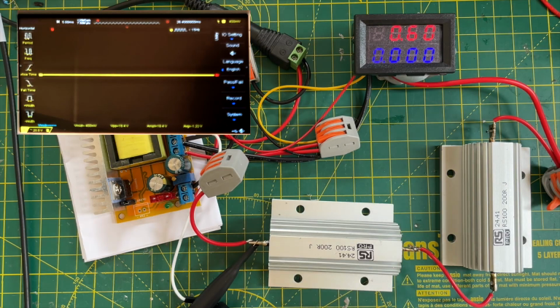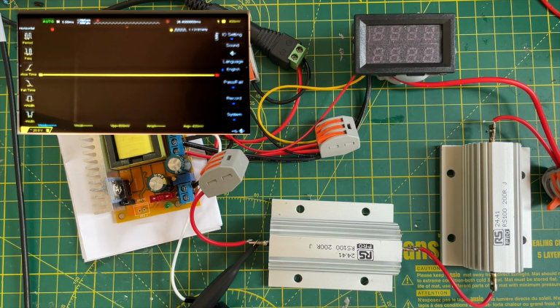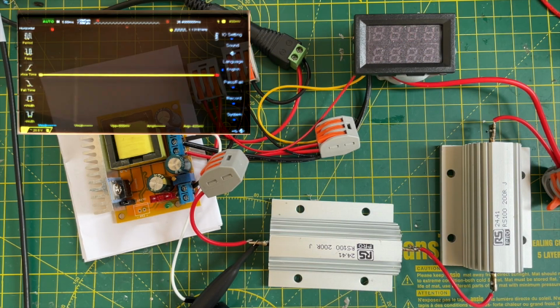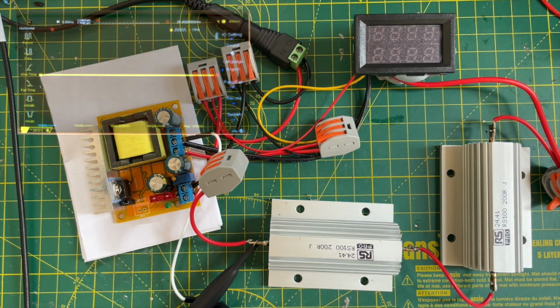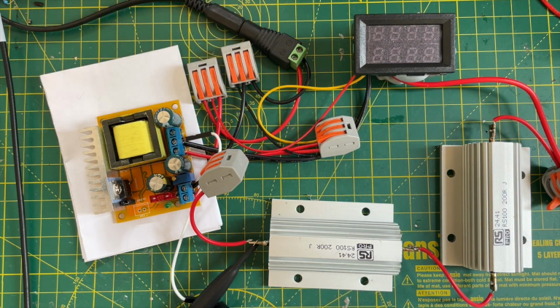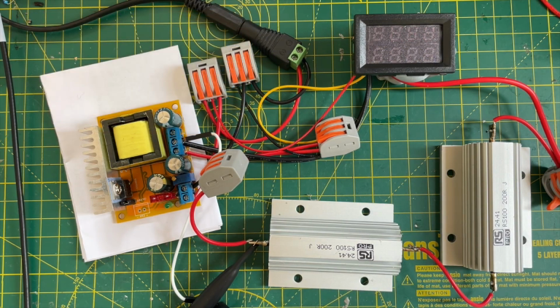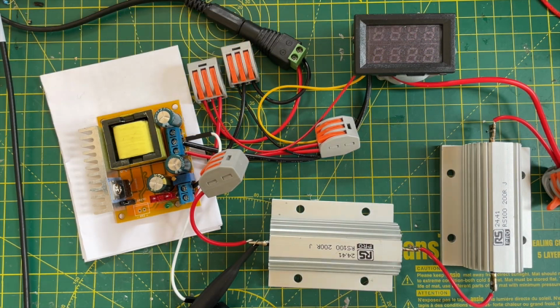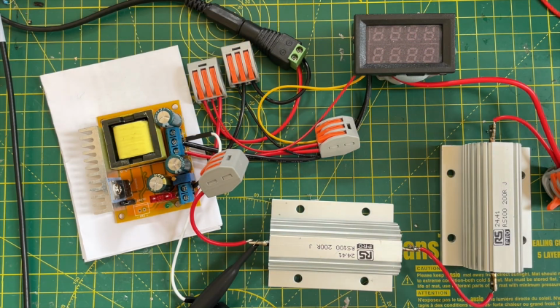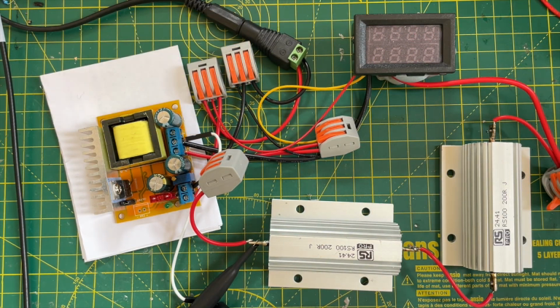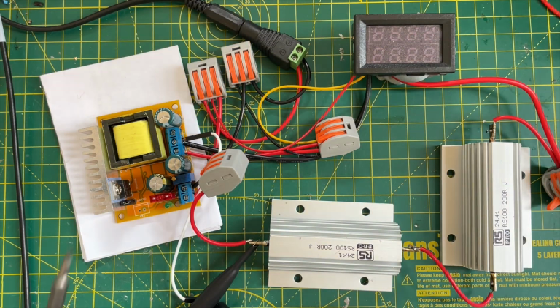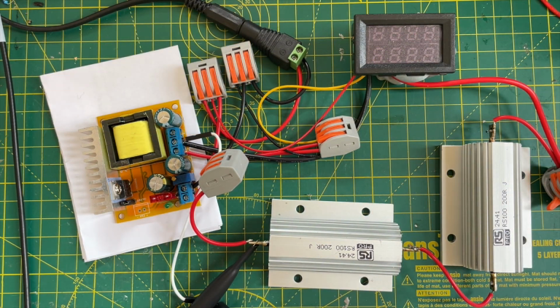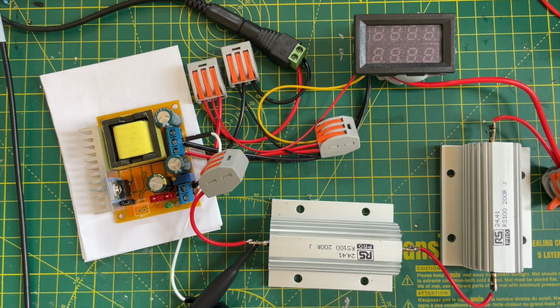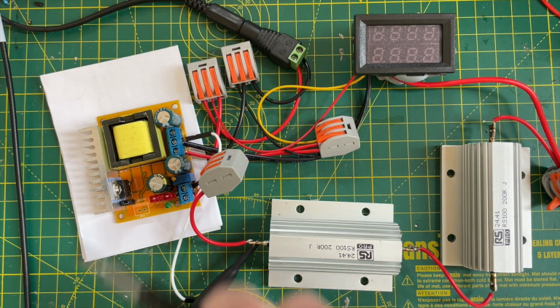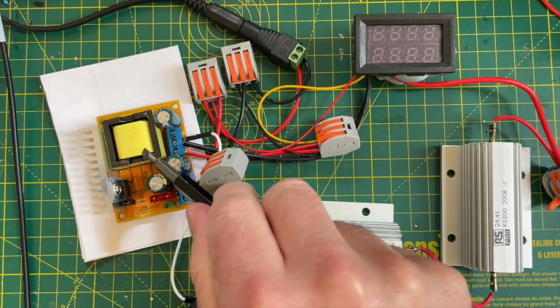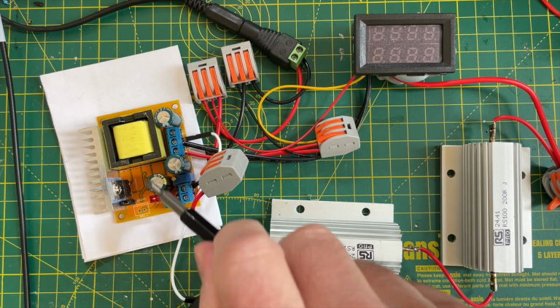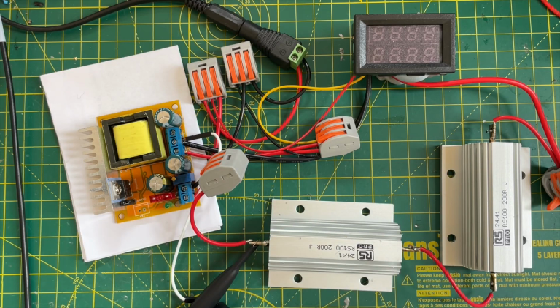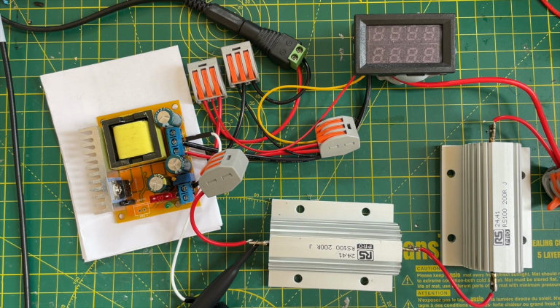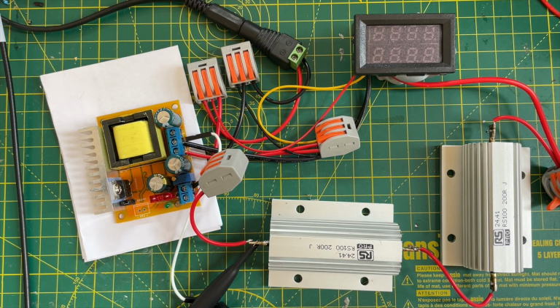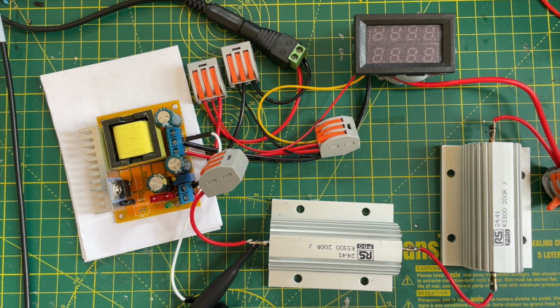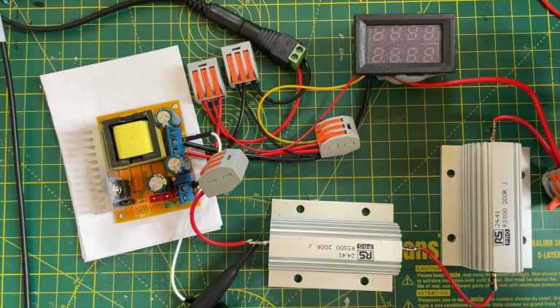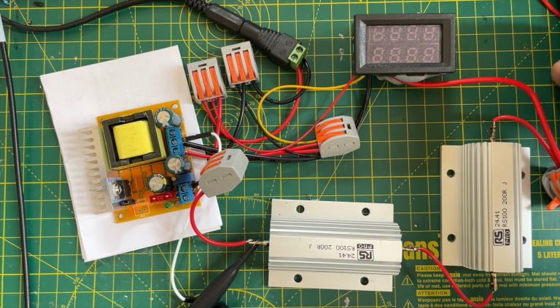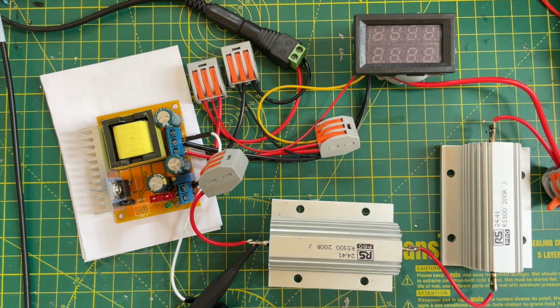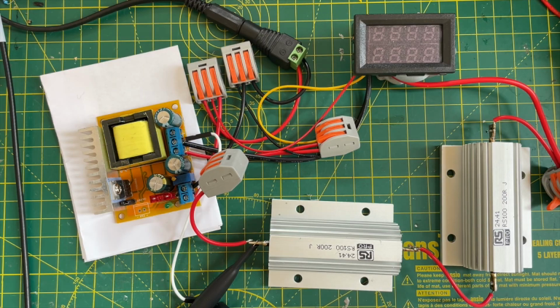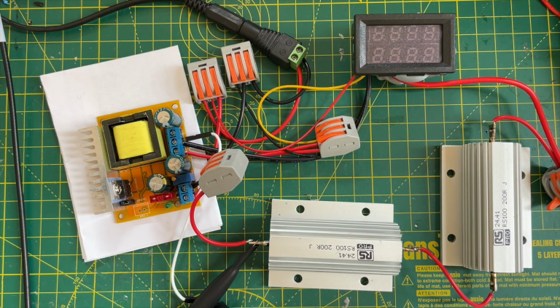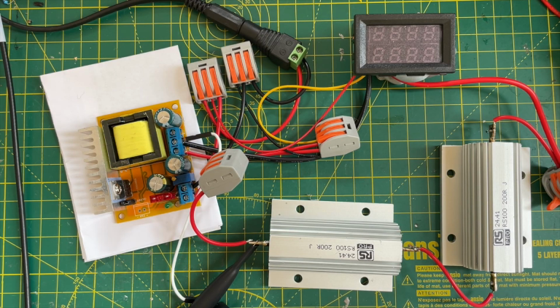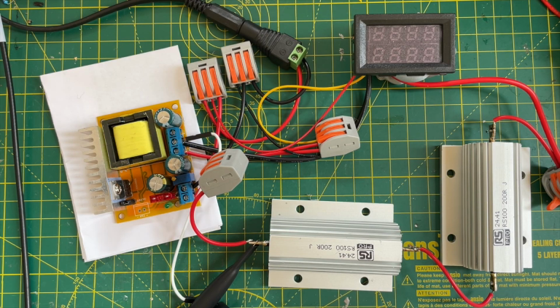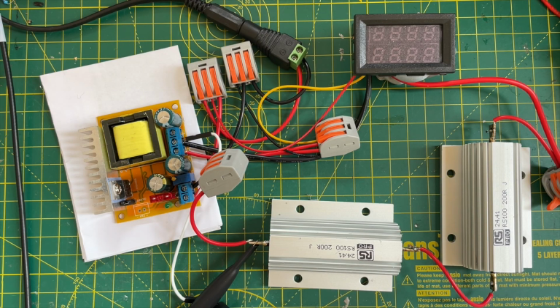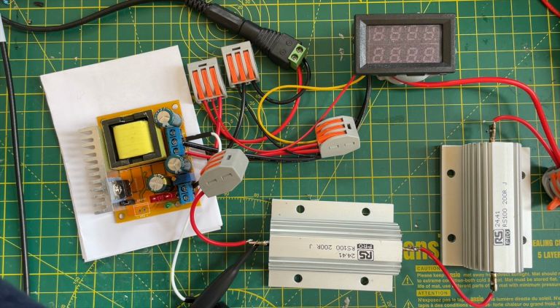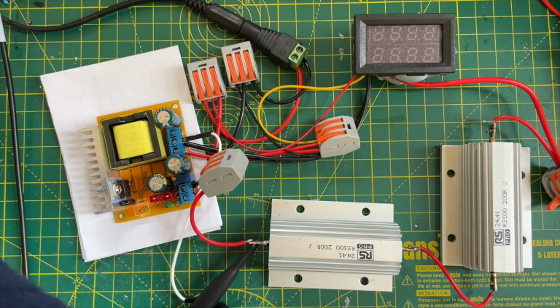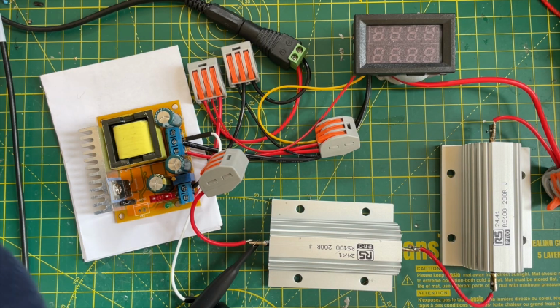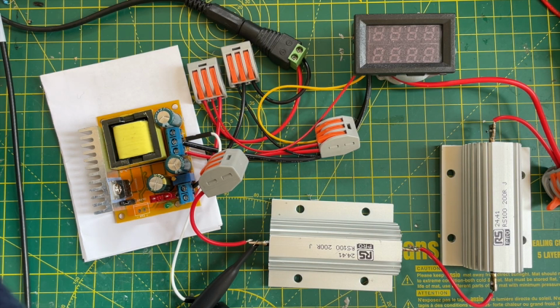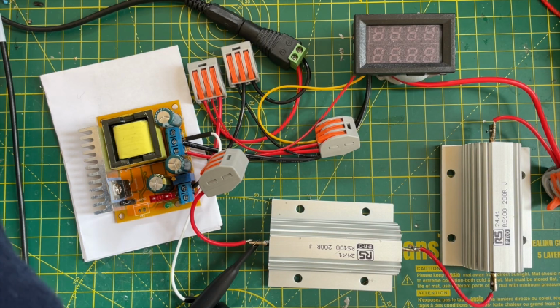There was quite a high ripple on that. So I think my conclusion is I can't really use these modules for powering my LEDs — they're not really going to work. So I've ordered some alternatives.